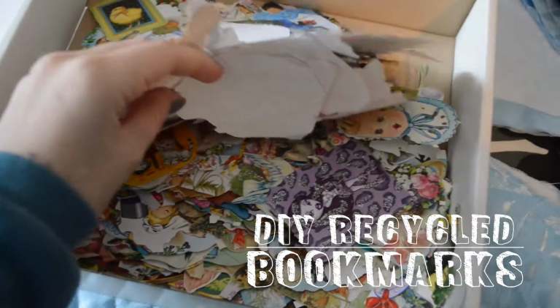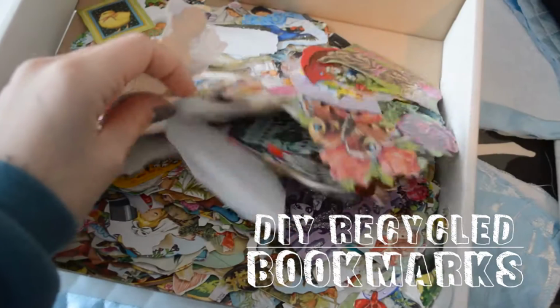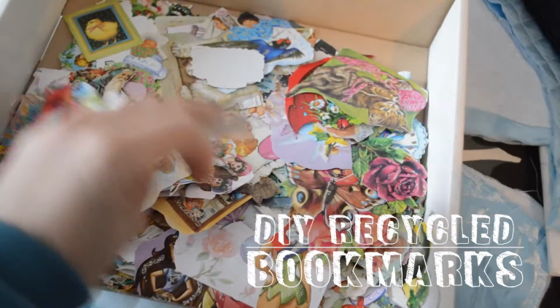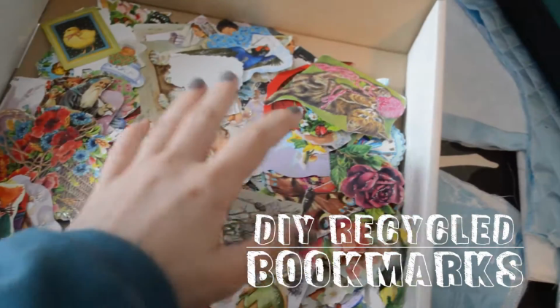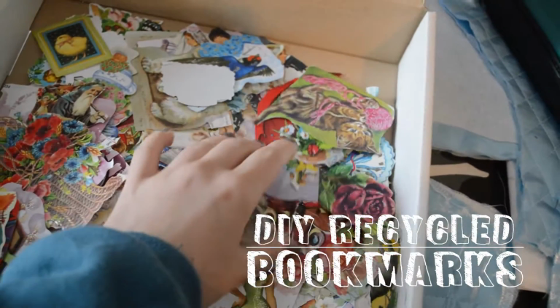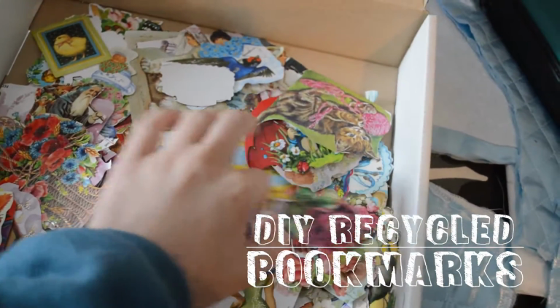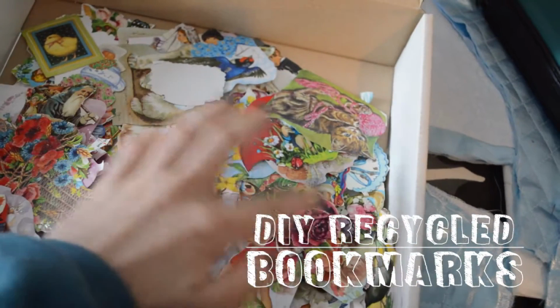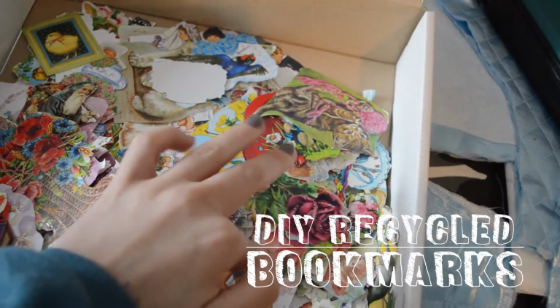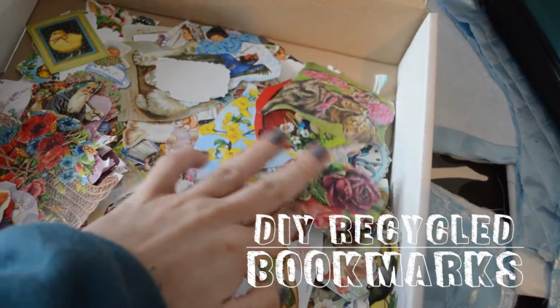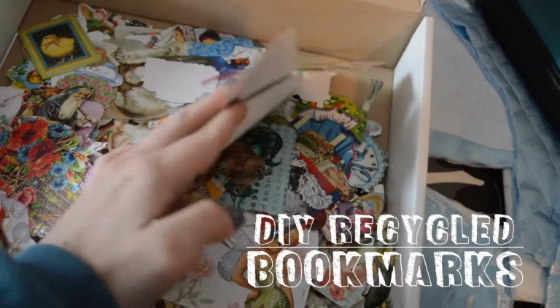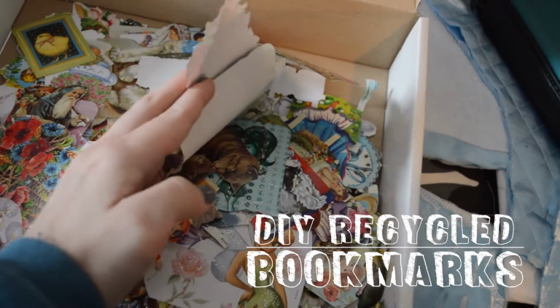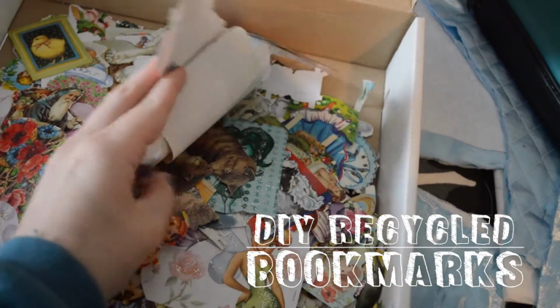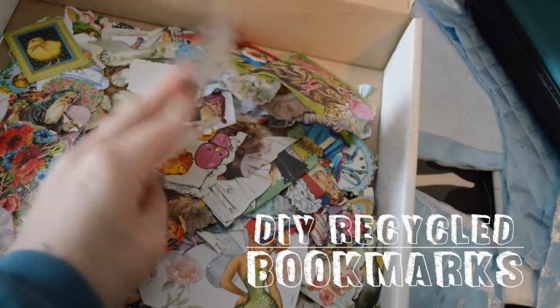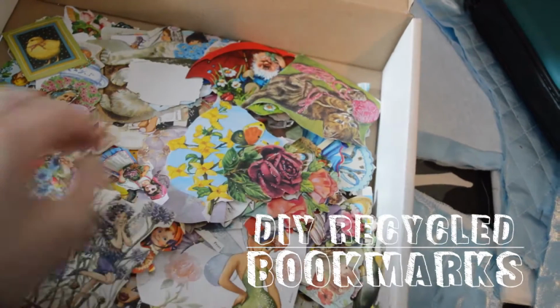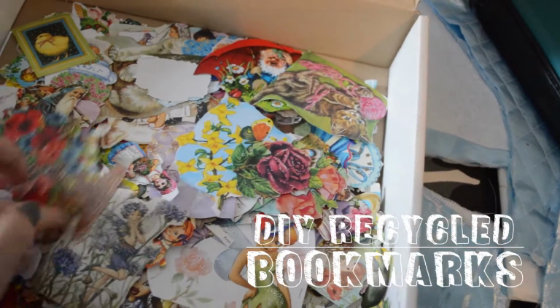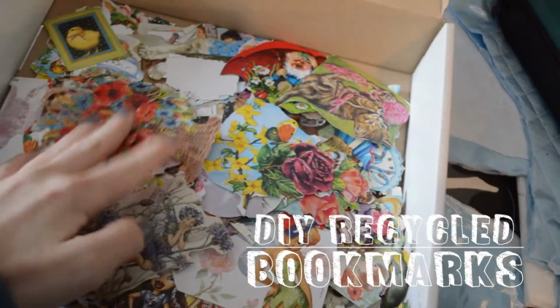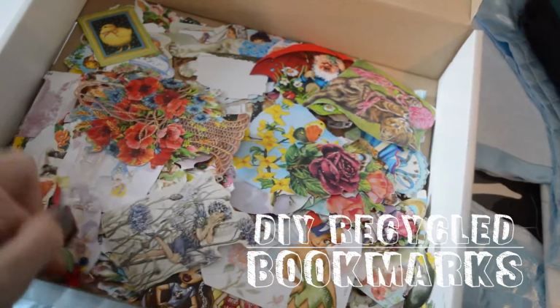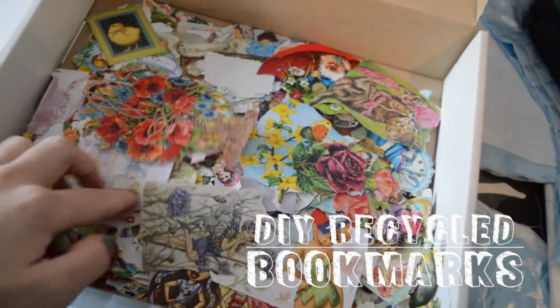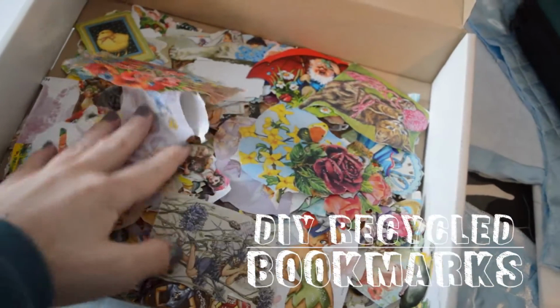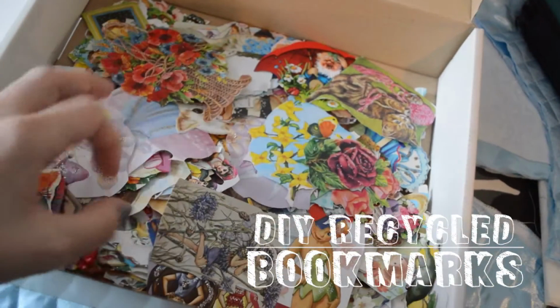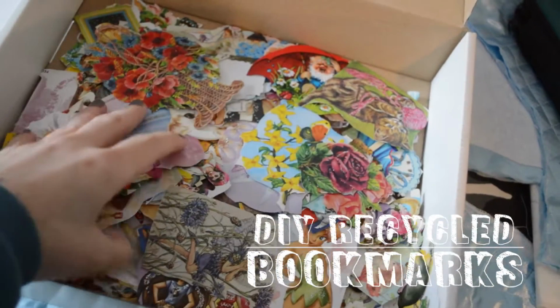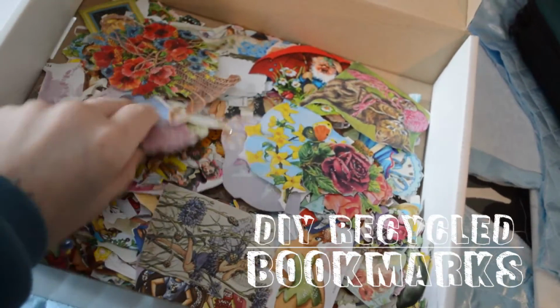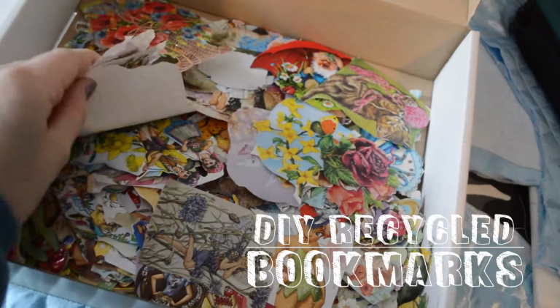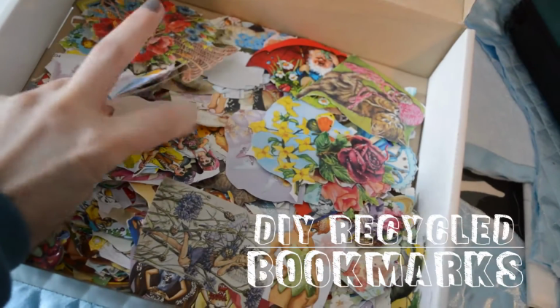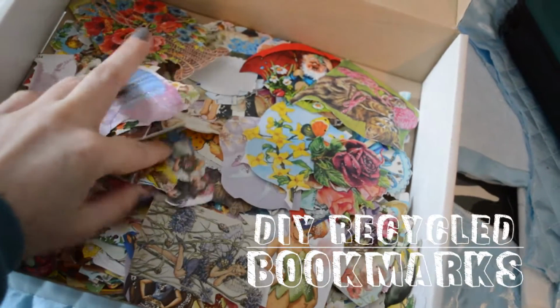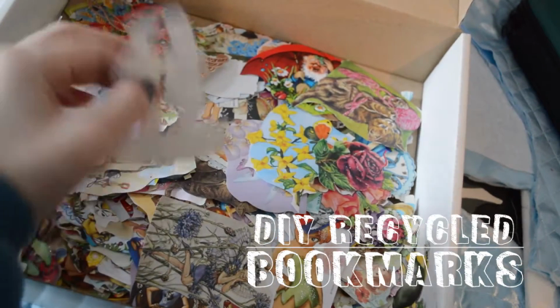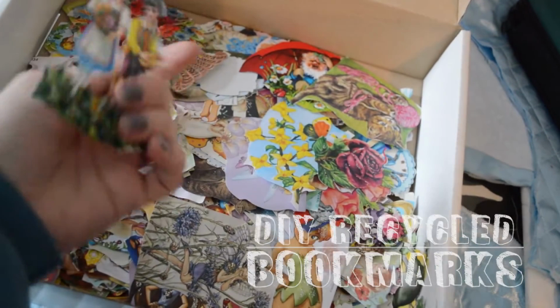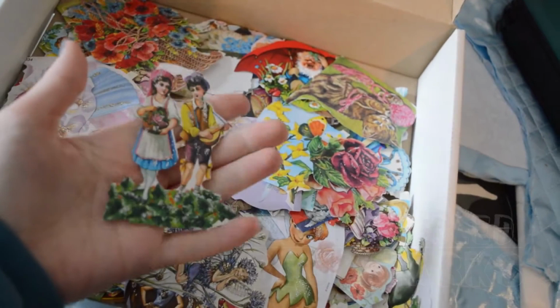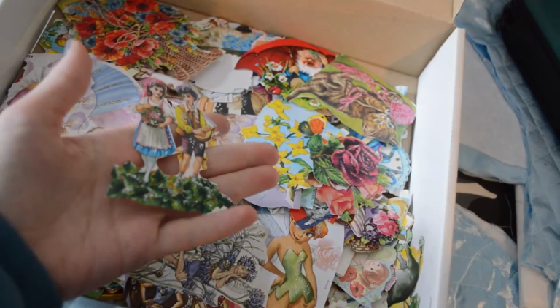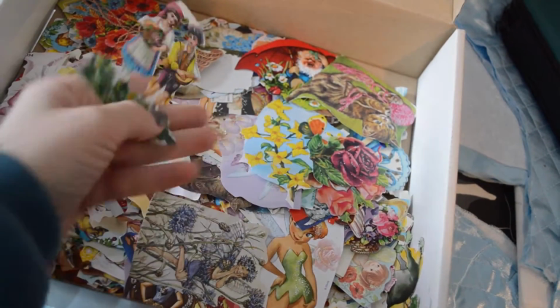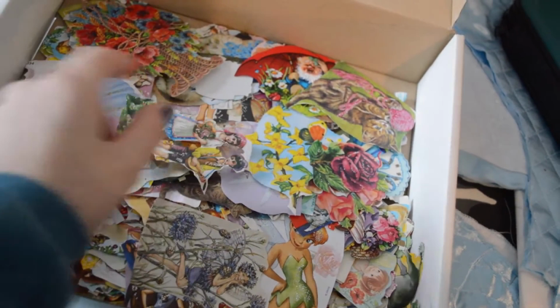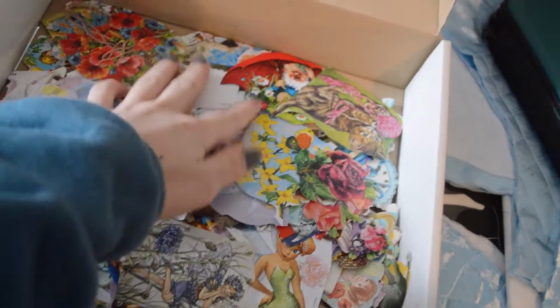Hello everyone! I hope you're all having a lovely day. Today I was hoping to share with you some of the ways that I make bookmarks at home from recycled materials such as napkins and movie tickets to candy wrappers or anything else.